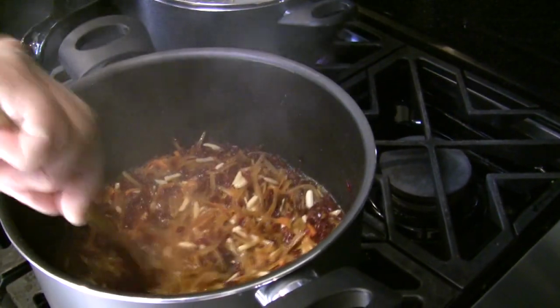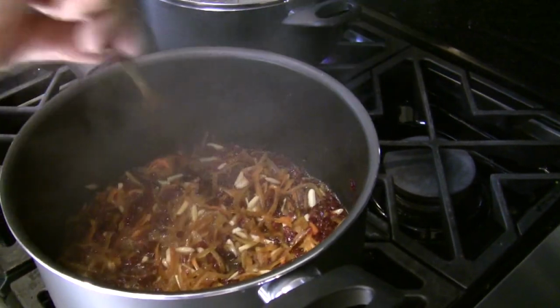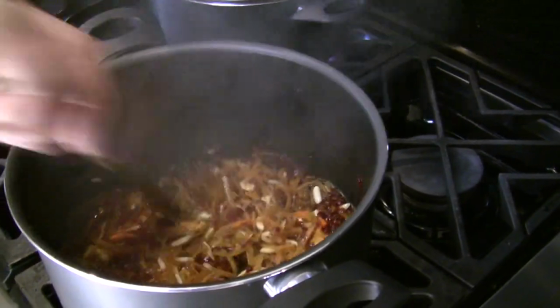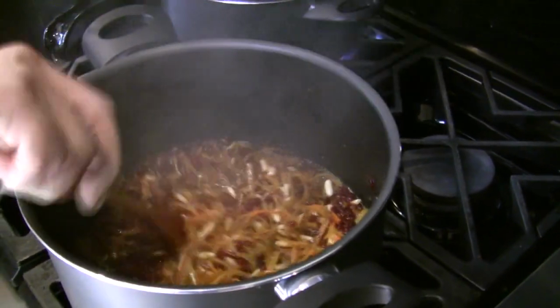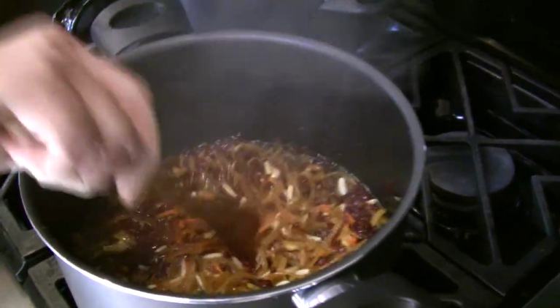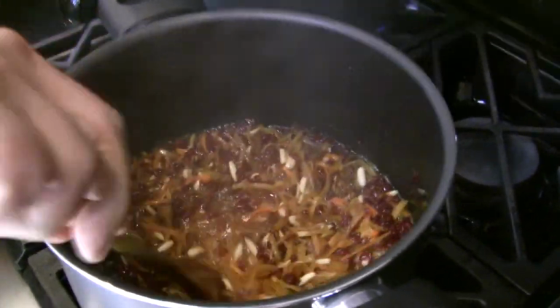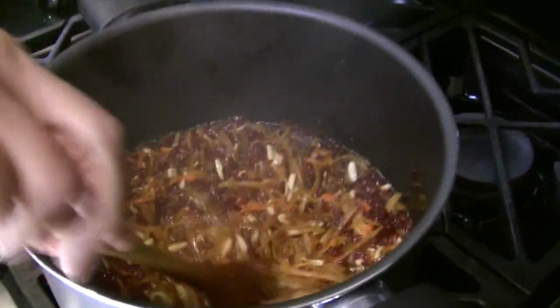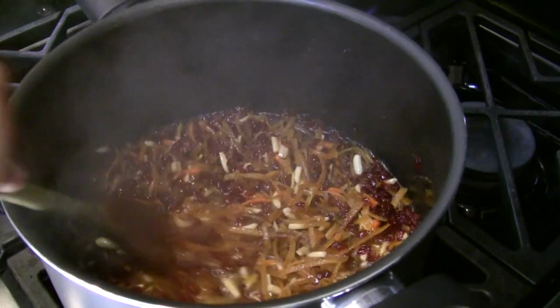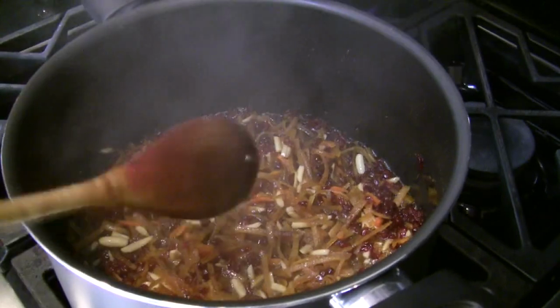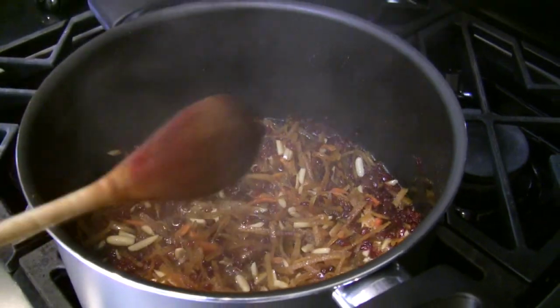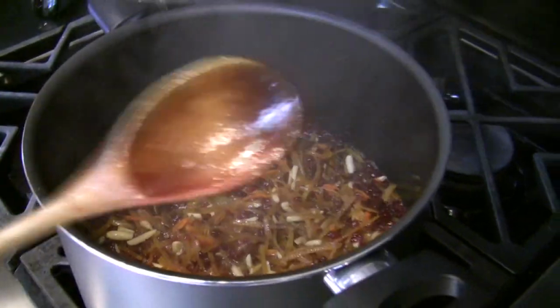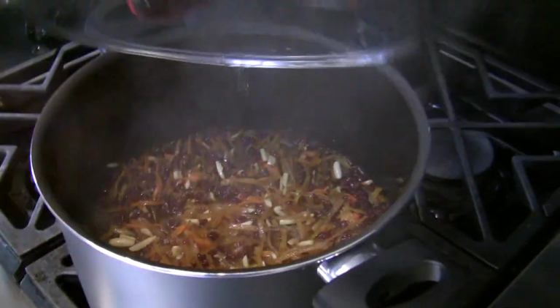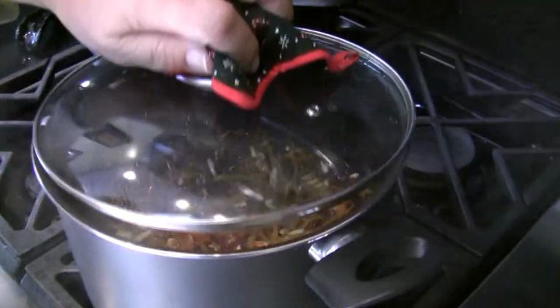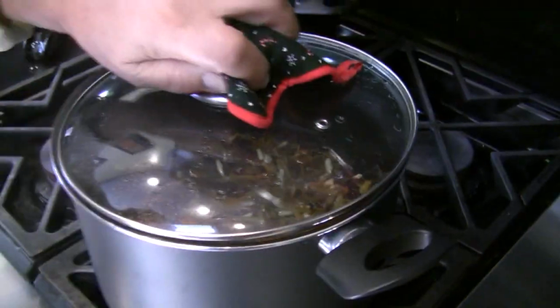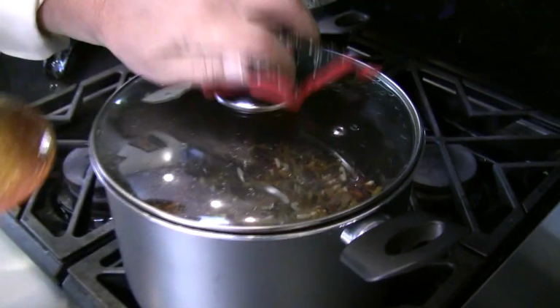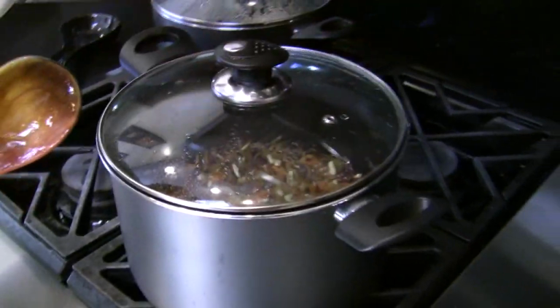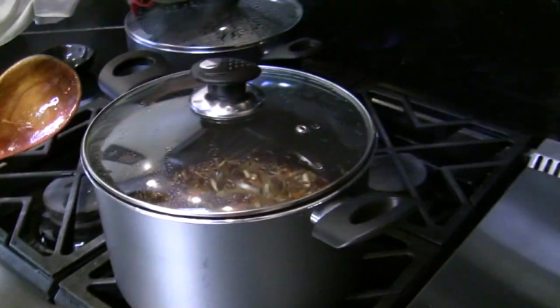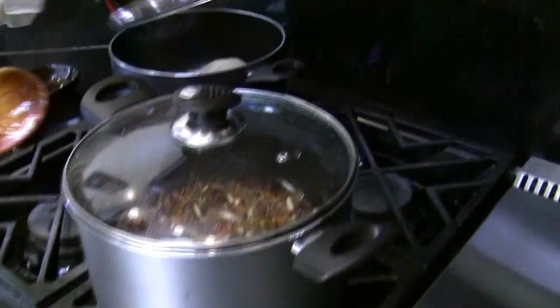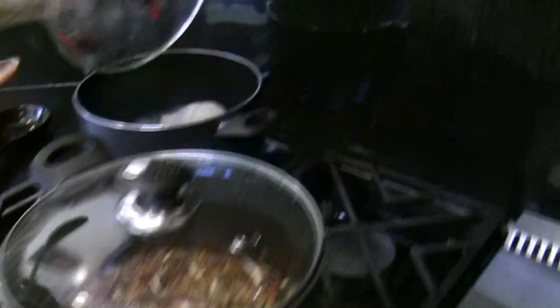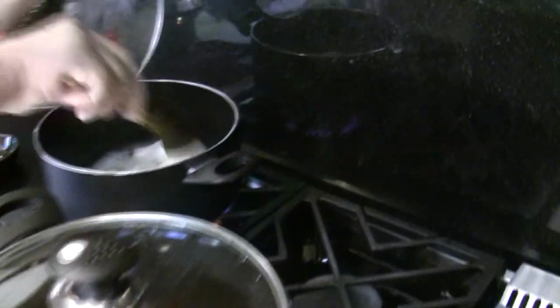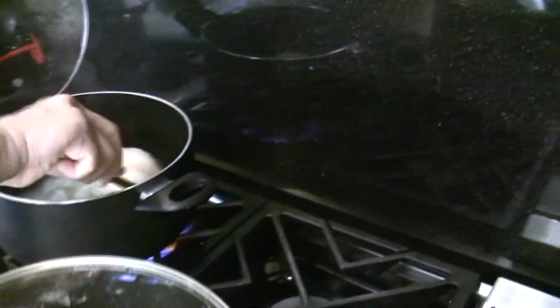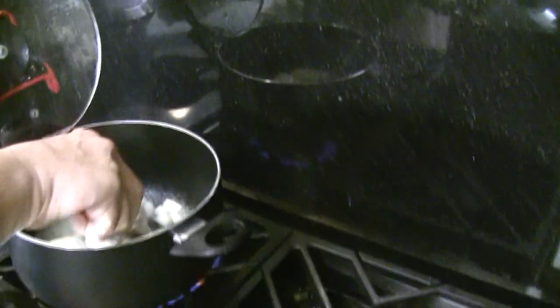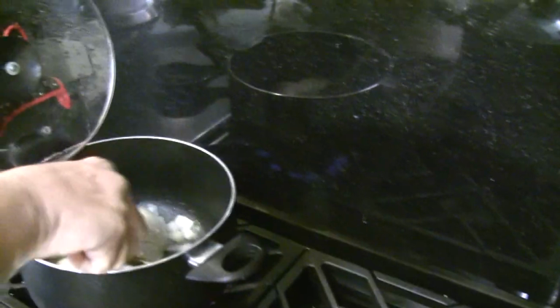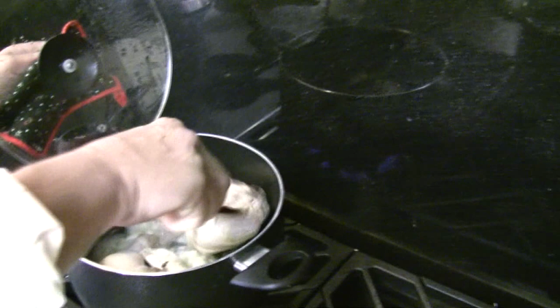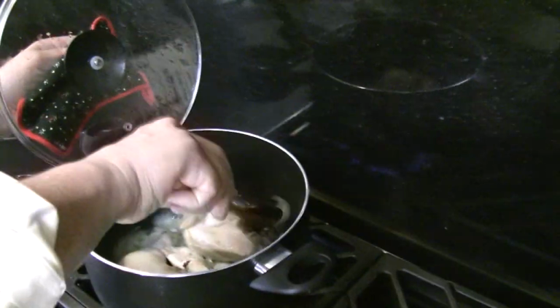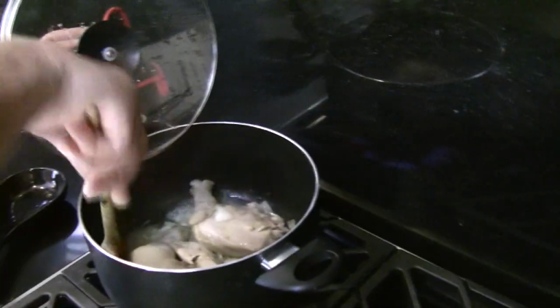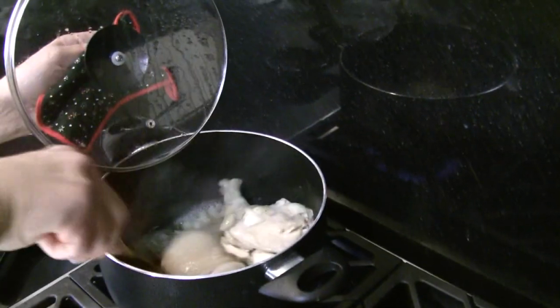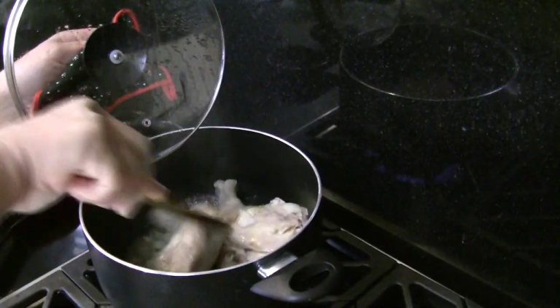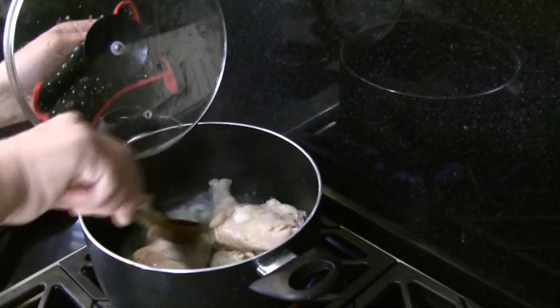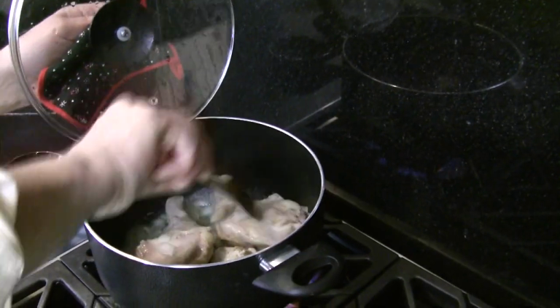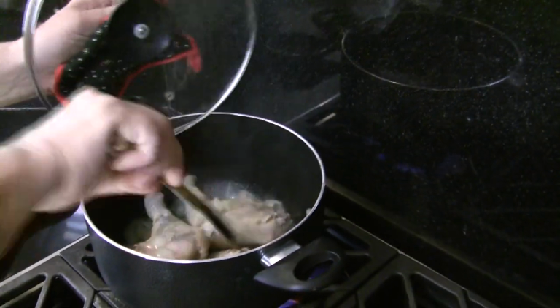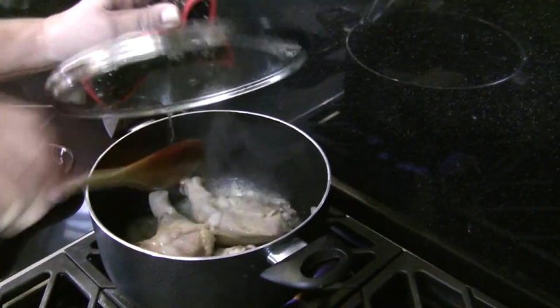Looks beautiful. And the chicken is also looking good.